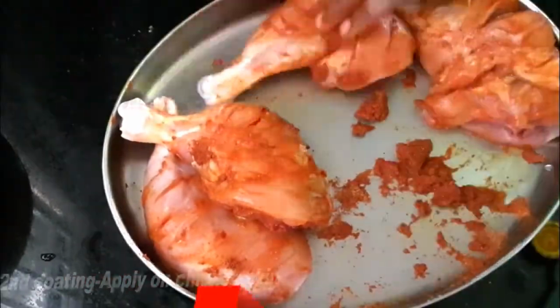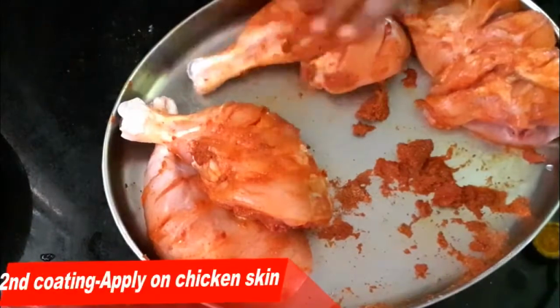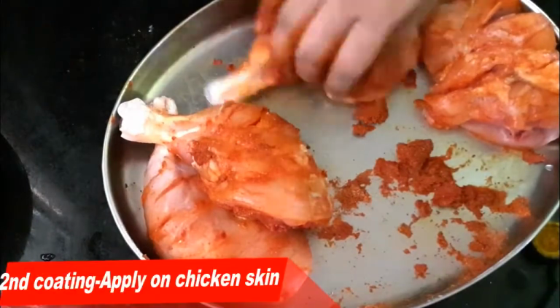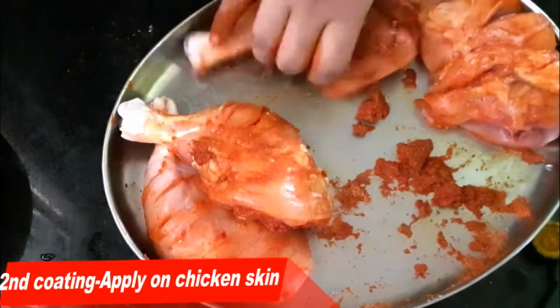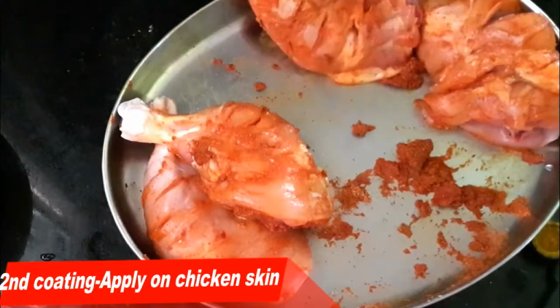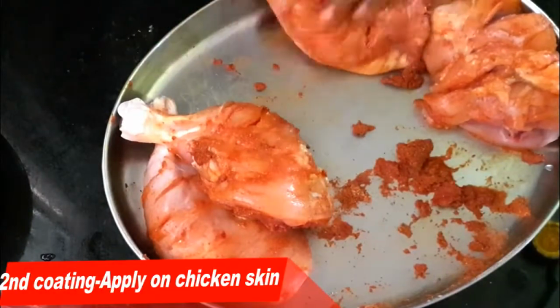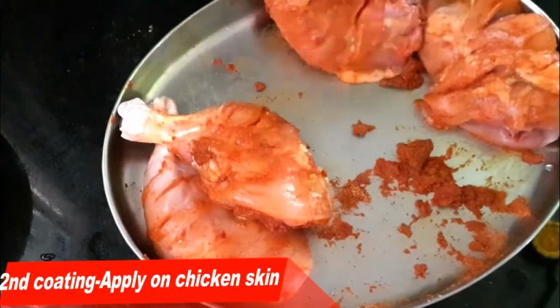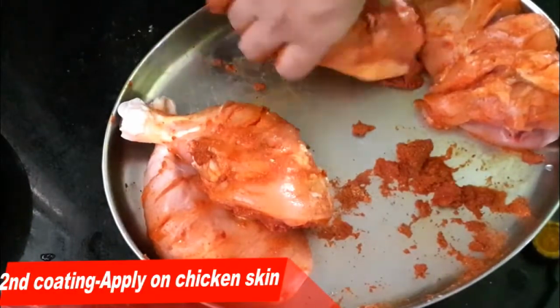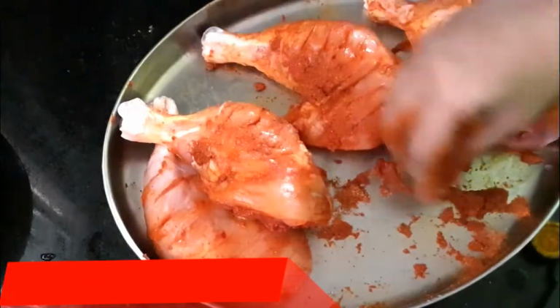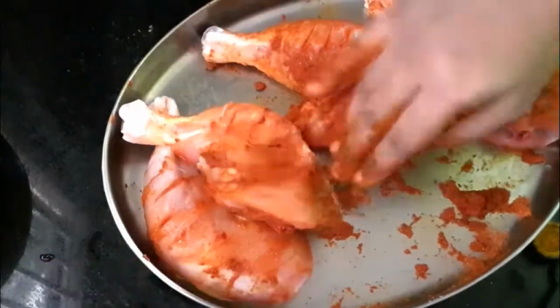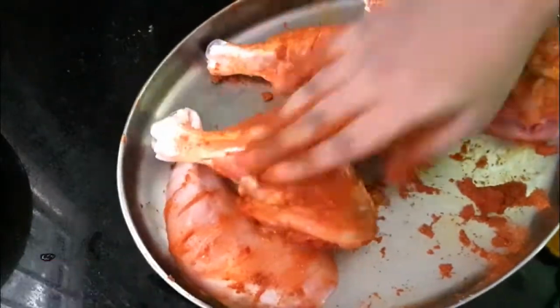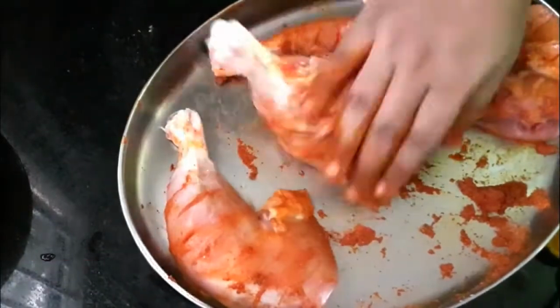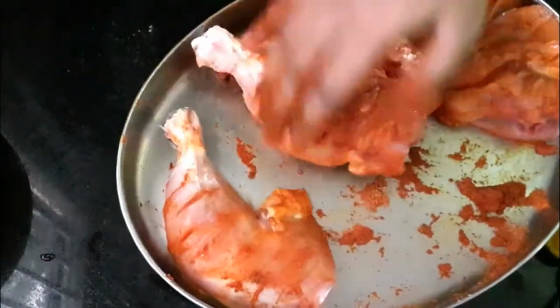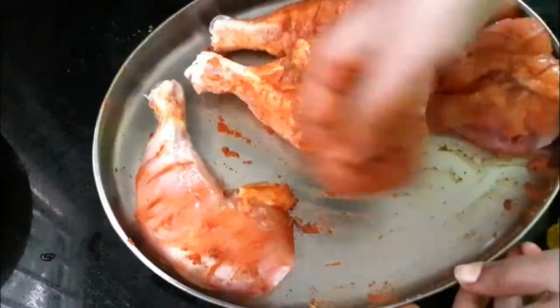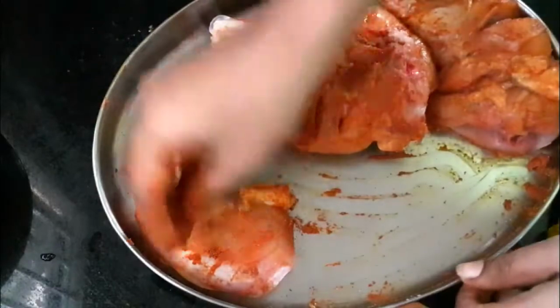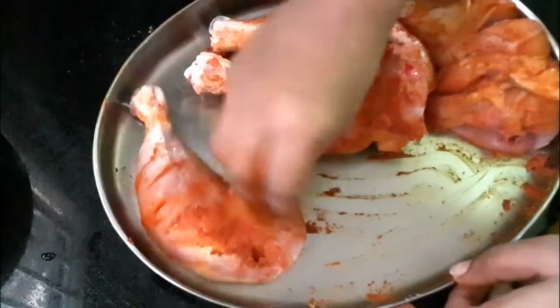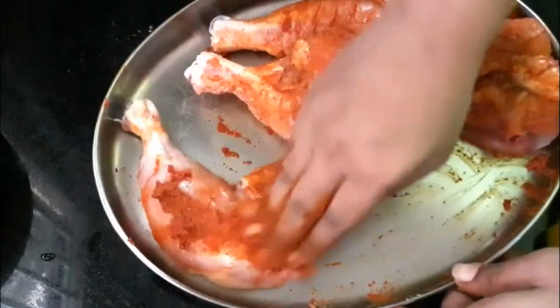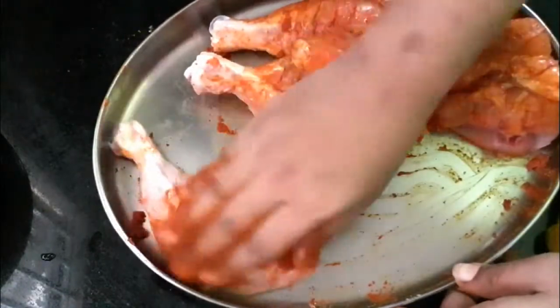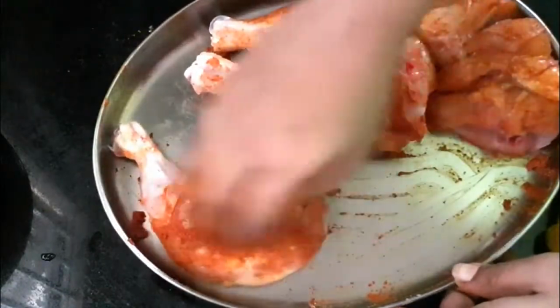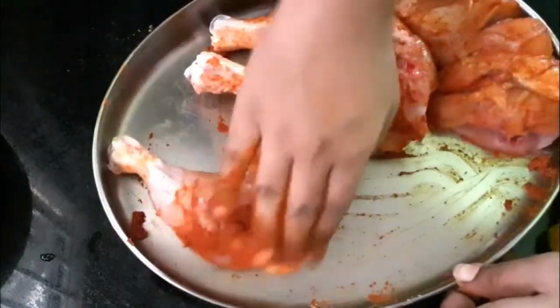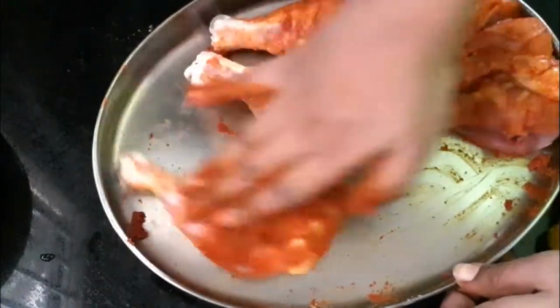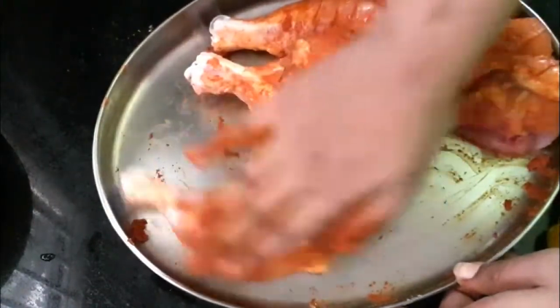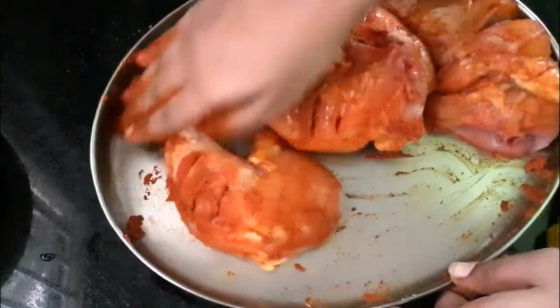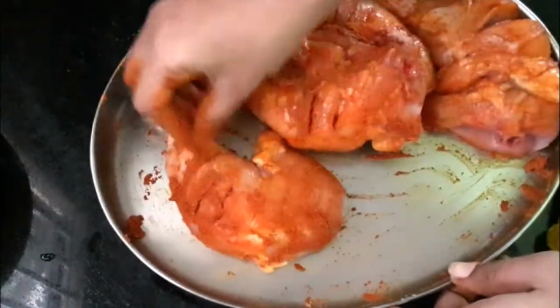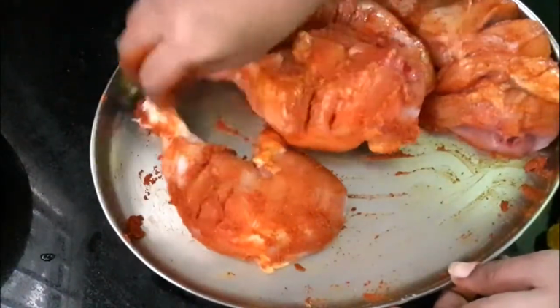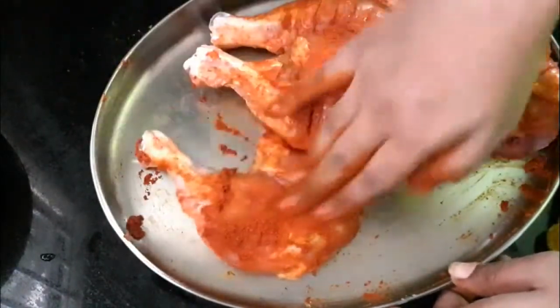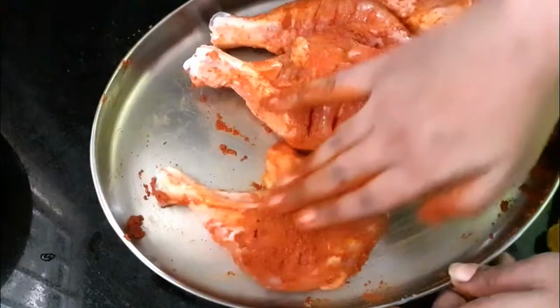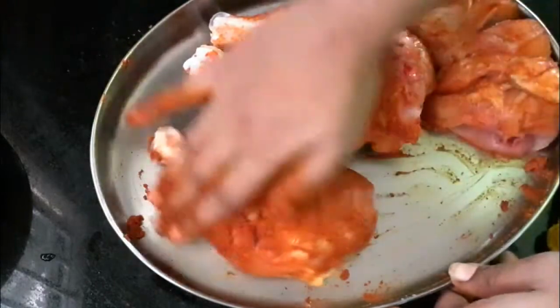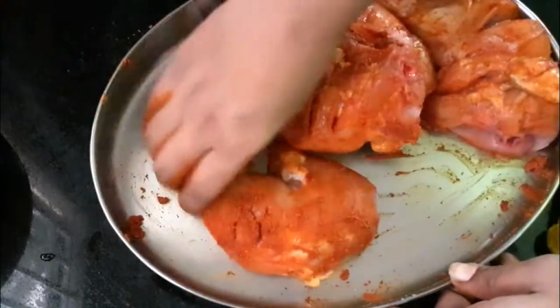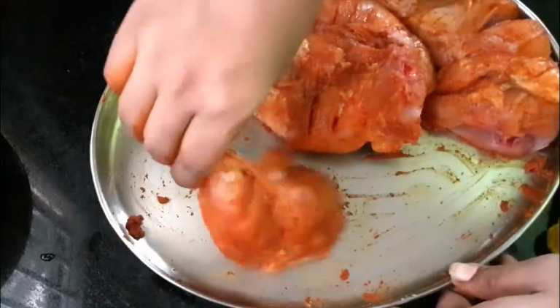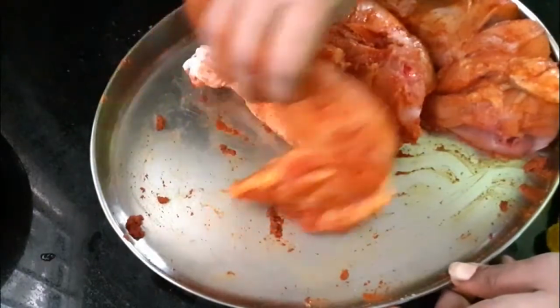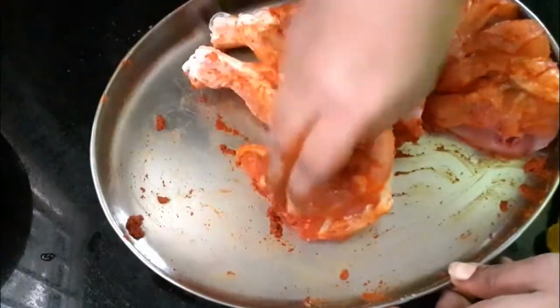After that, add the masala in the first place. The chicken will keep the masala in the first place.